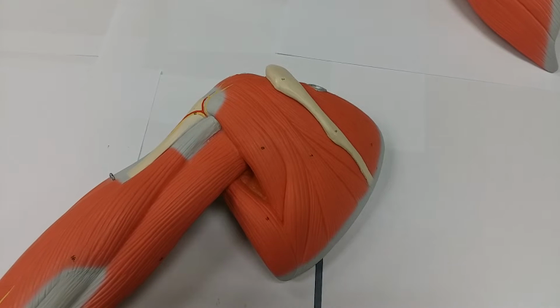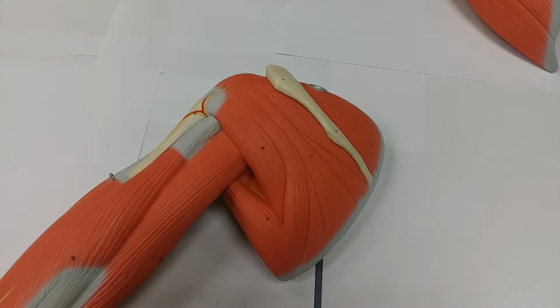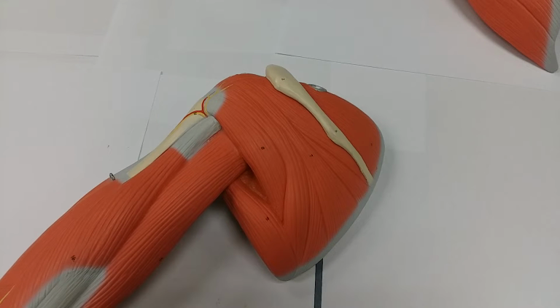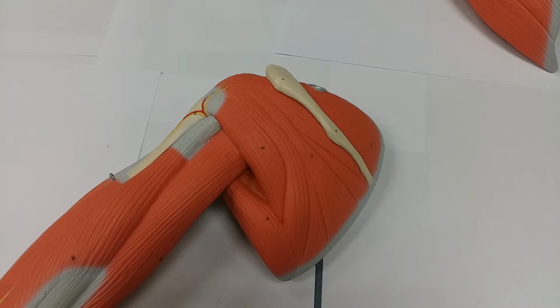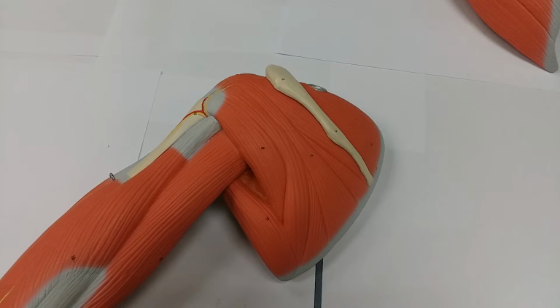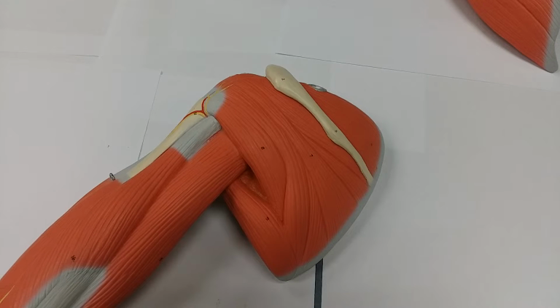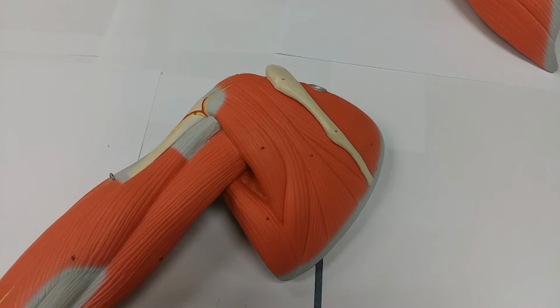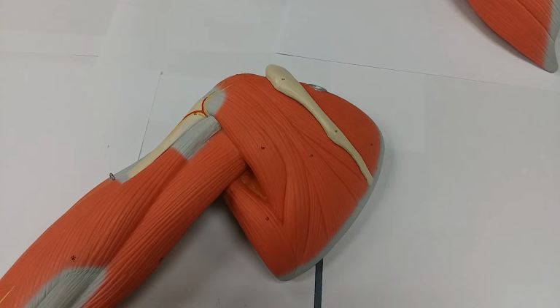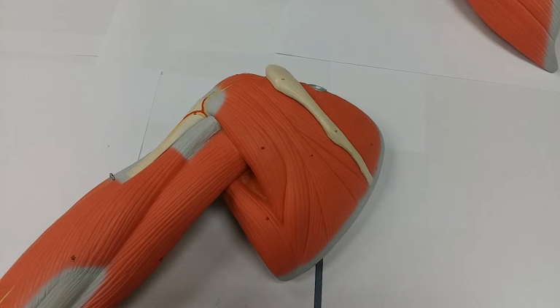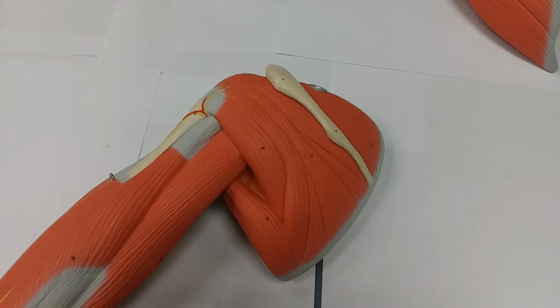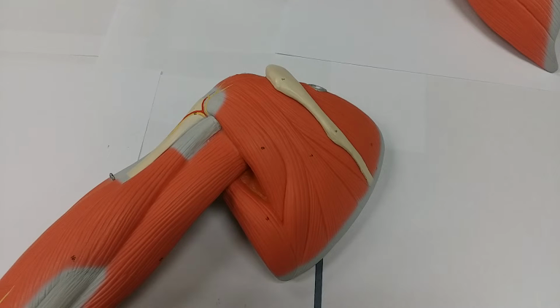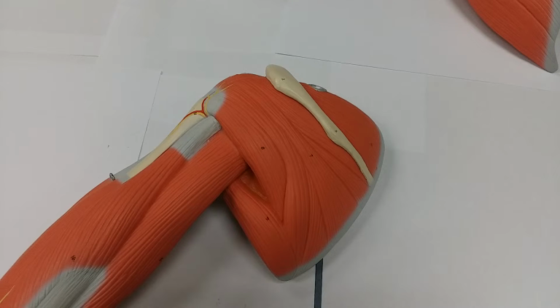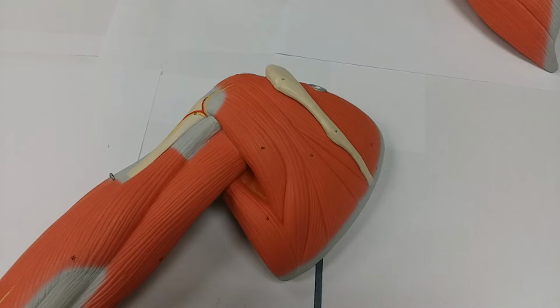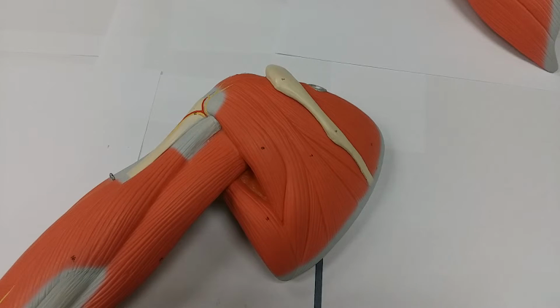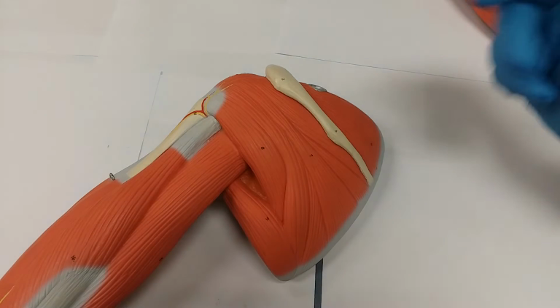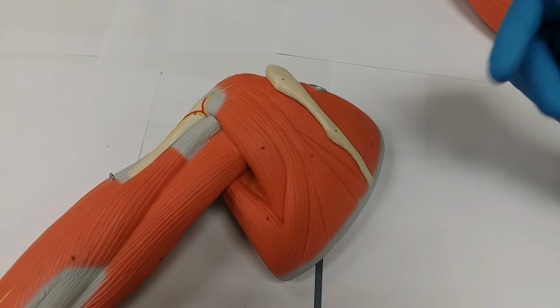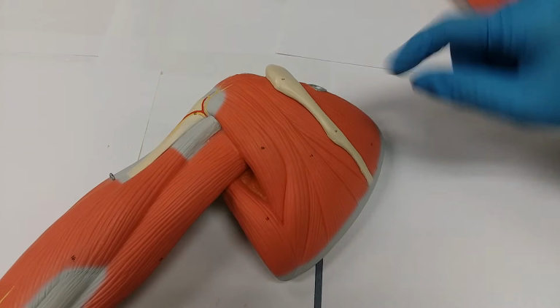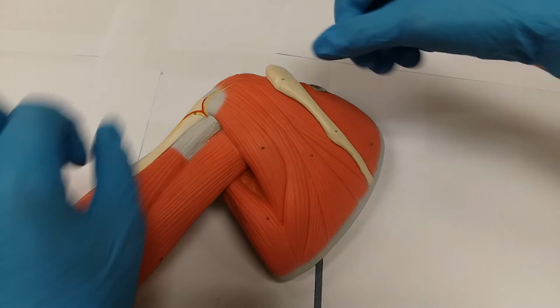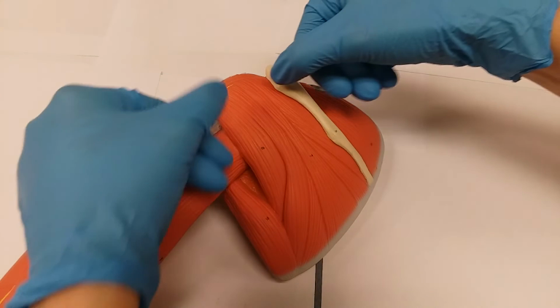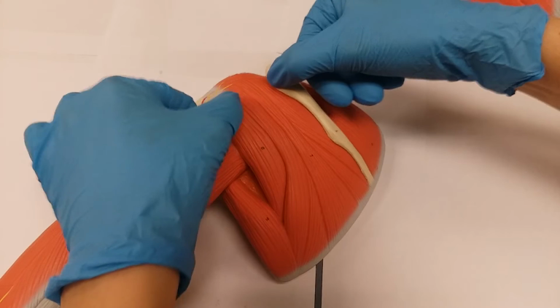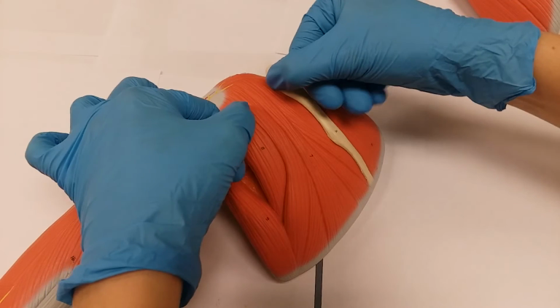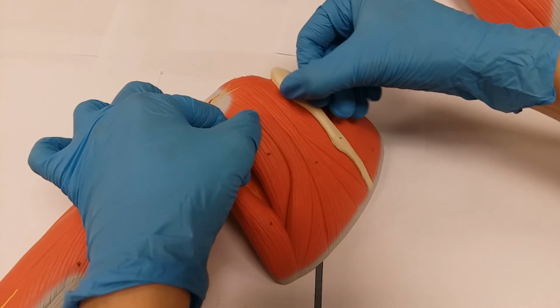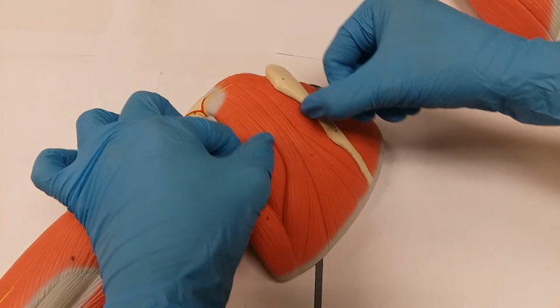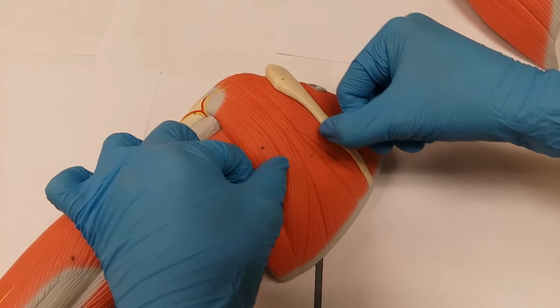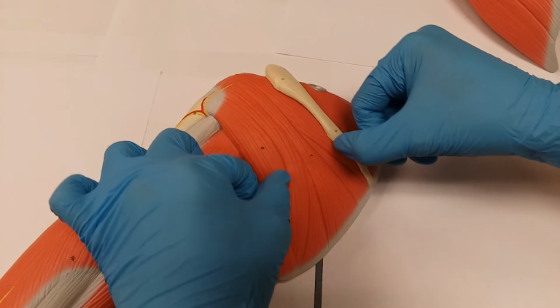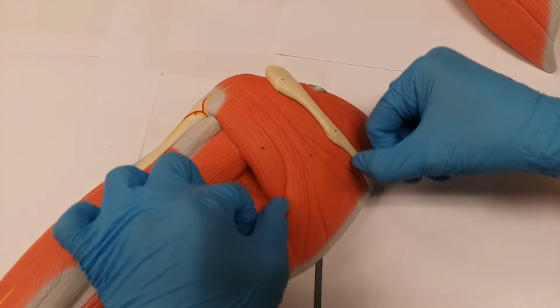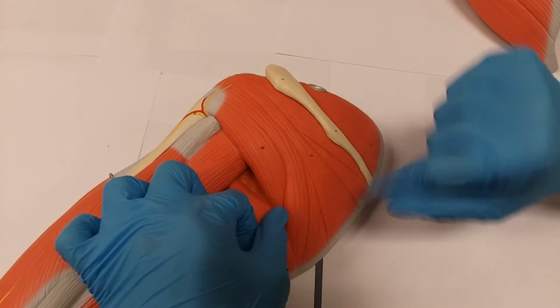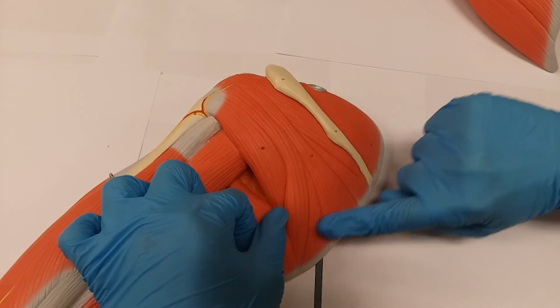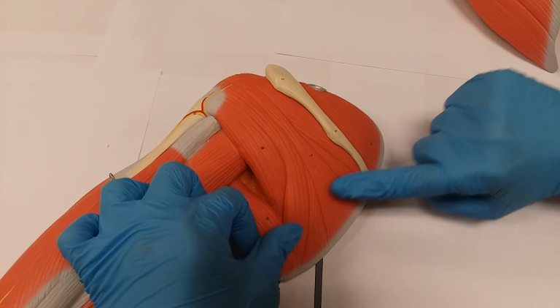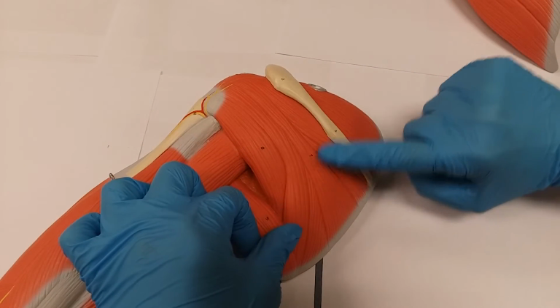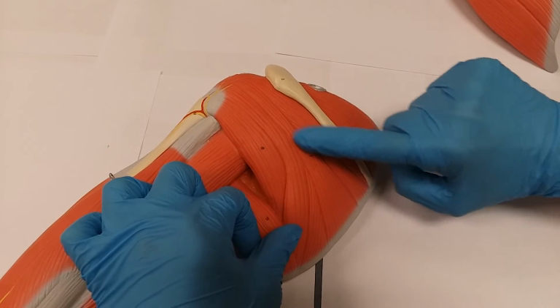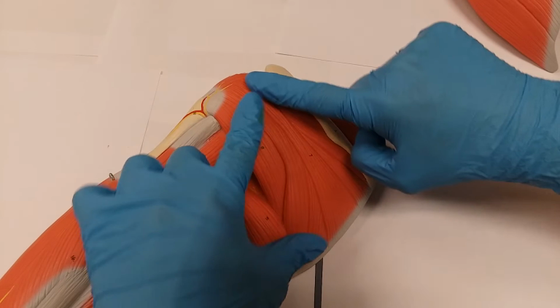In this video, we are going over the infraspinatus muscle. We're going to go to the posterior view, which we are in right now, and it's going to be this muscle here. If you see the number, it's number seven, and it's this actual muscle right through here.